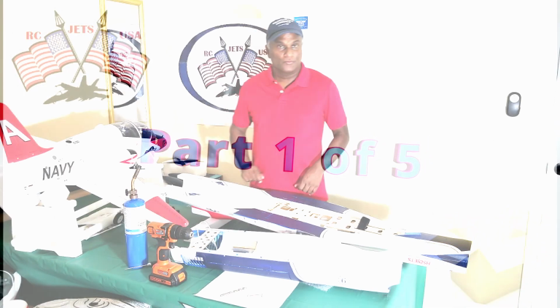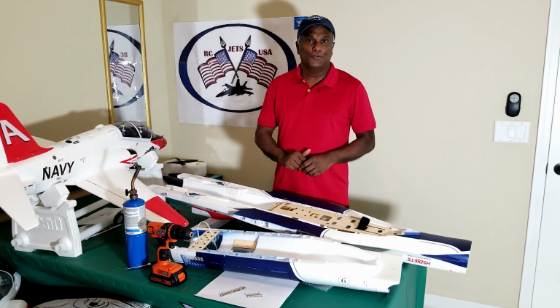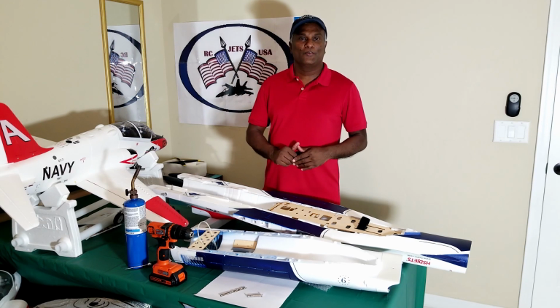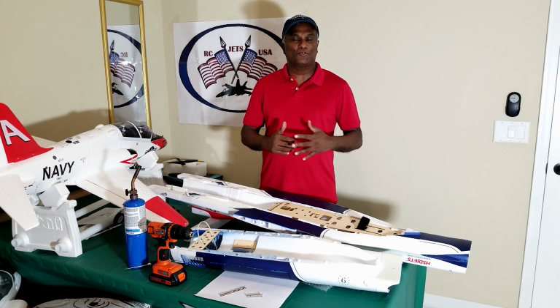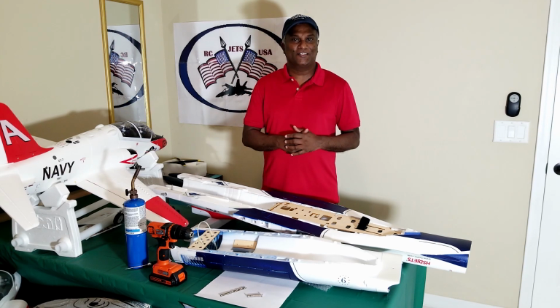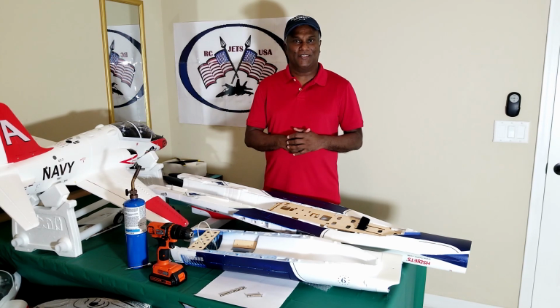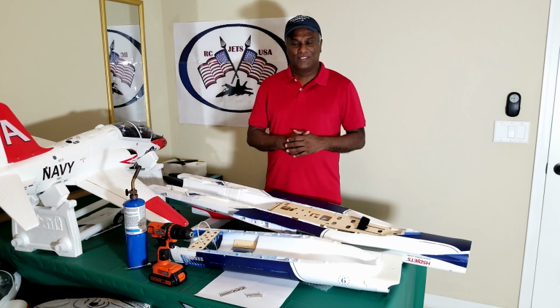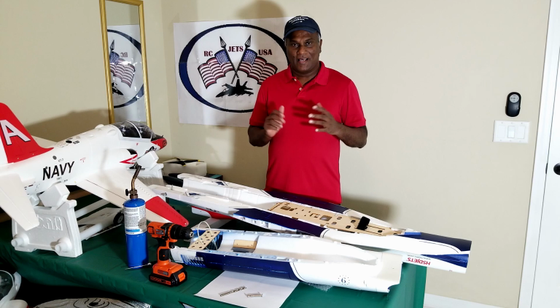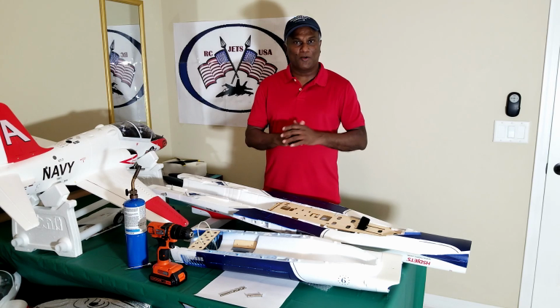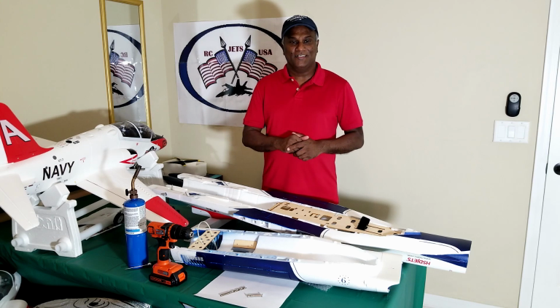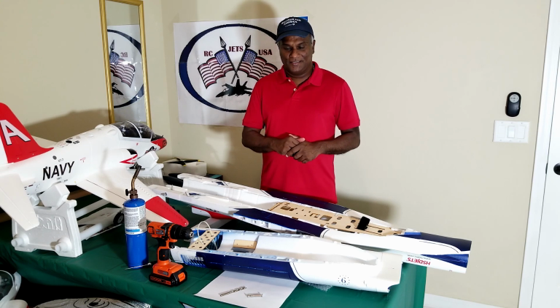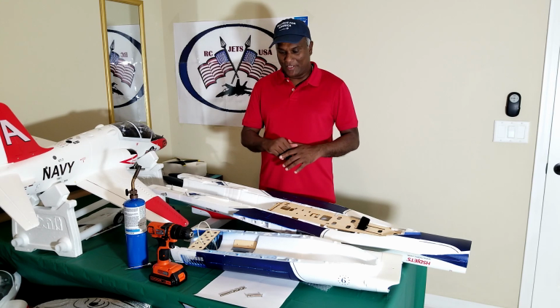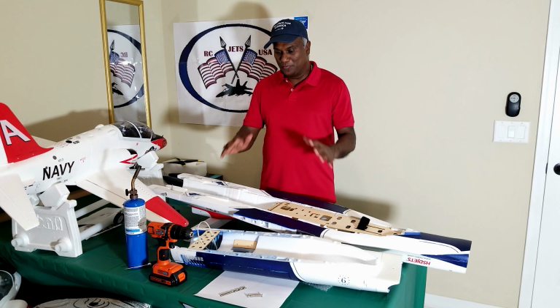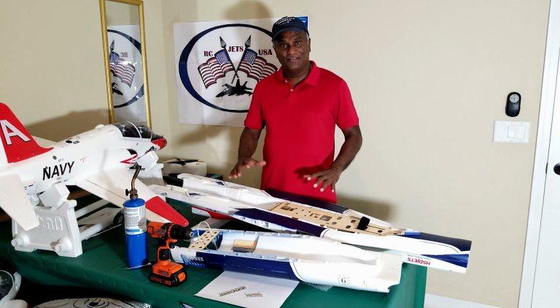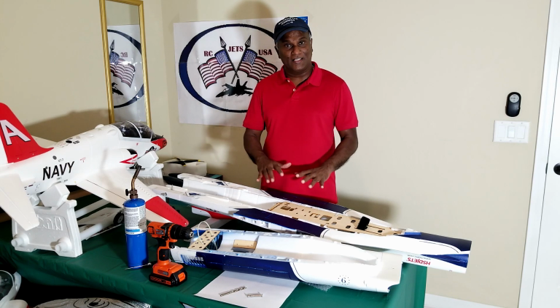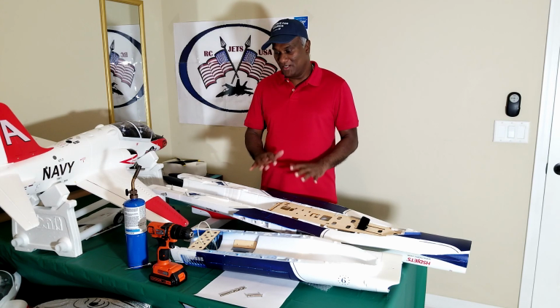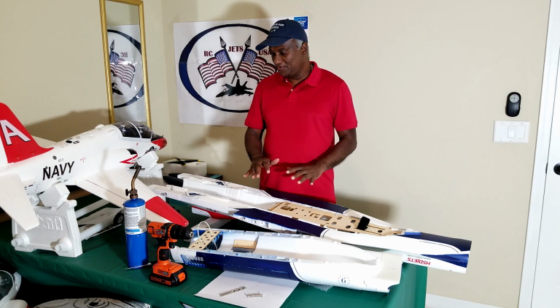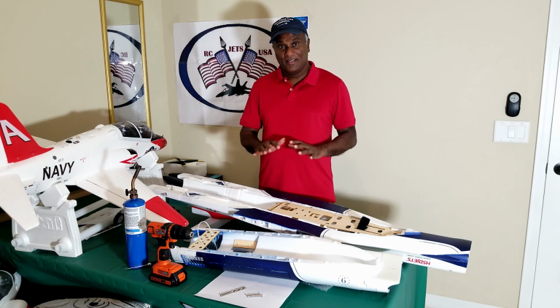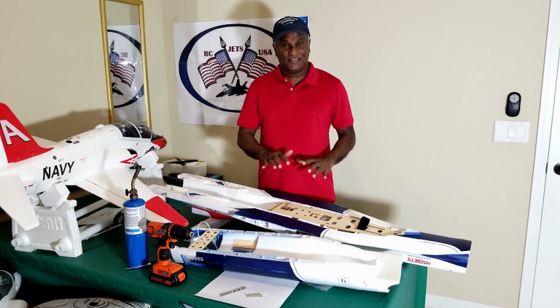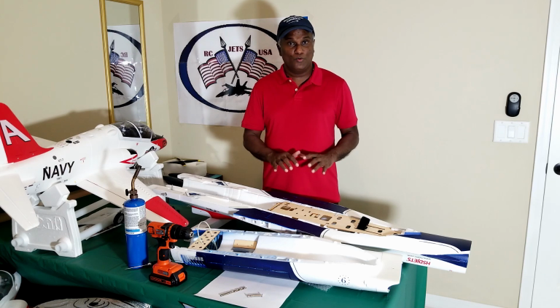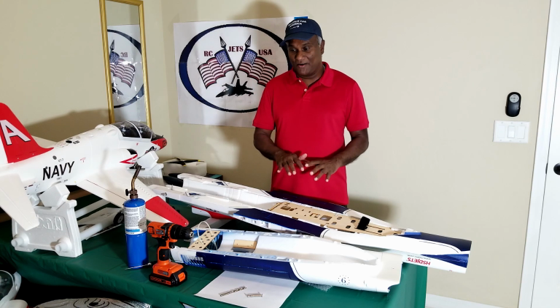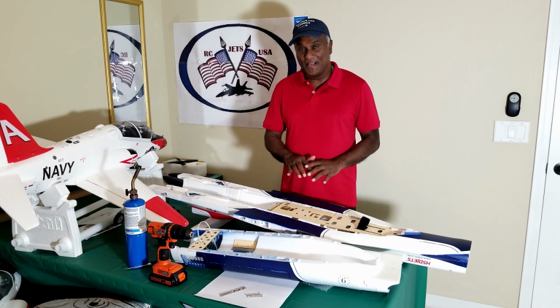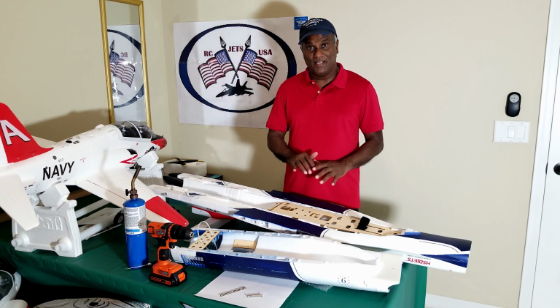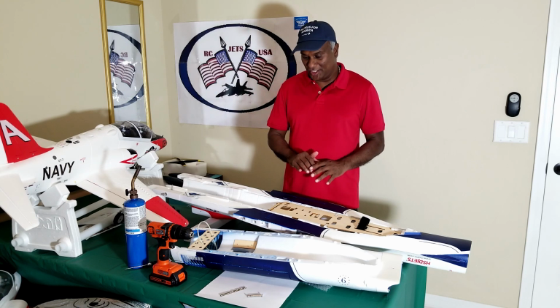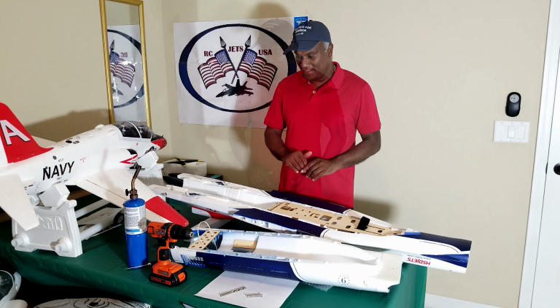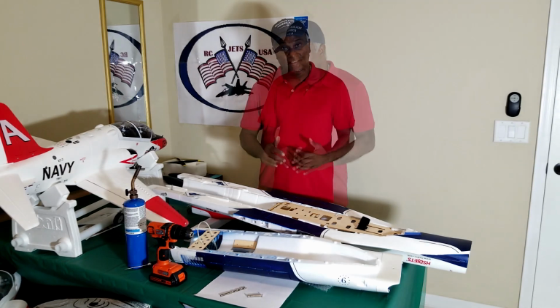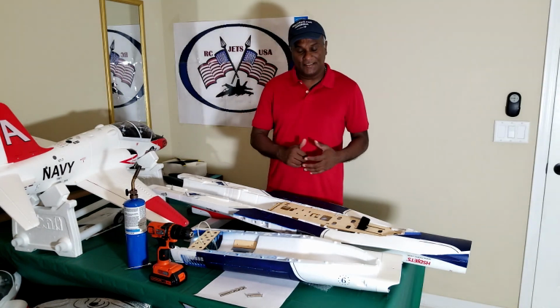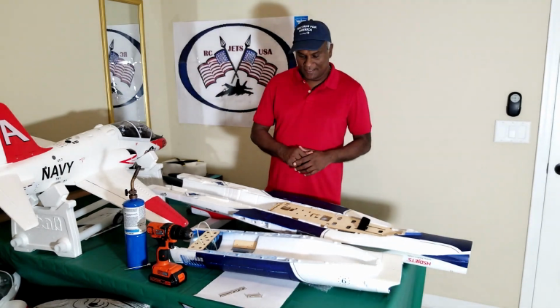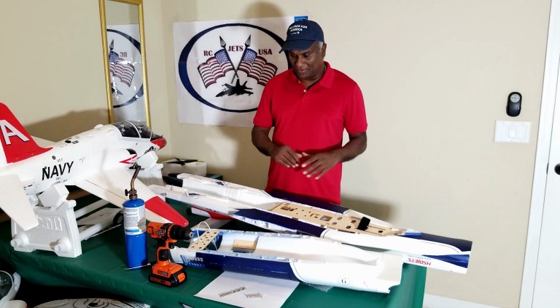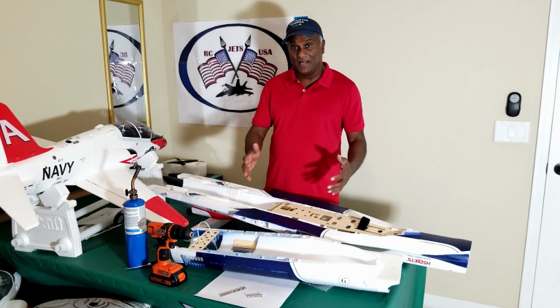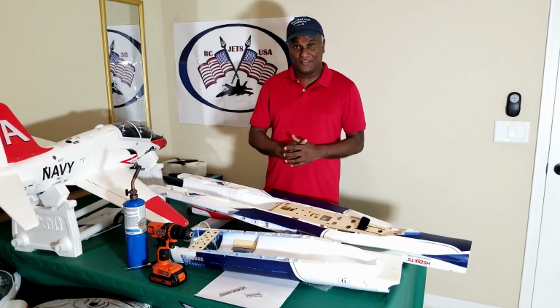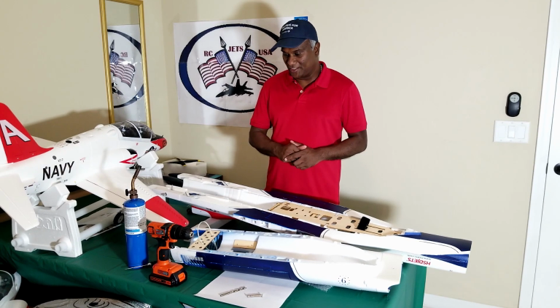Hello, welcome to I'll Suggesting USA. As I promised earlier, we are going to build this Thunderbird version of HSD 105mm jet. This is a kit, so we have to build everything from scratch.